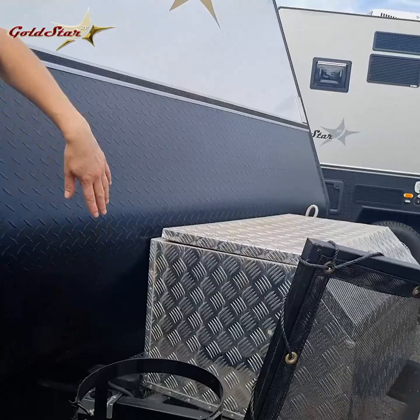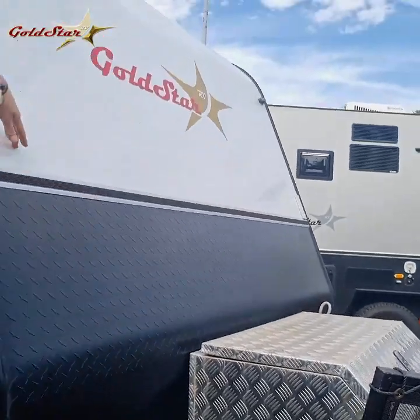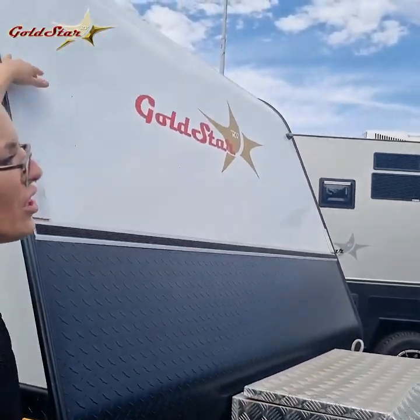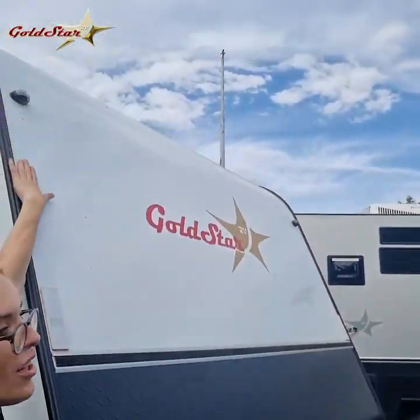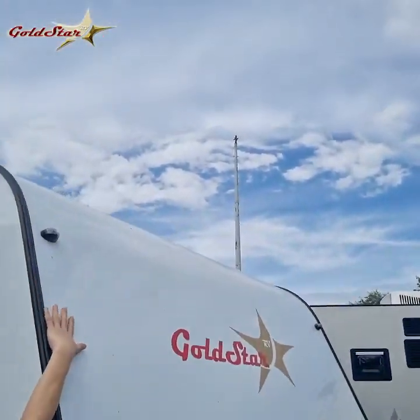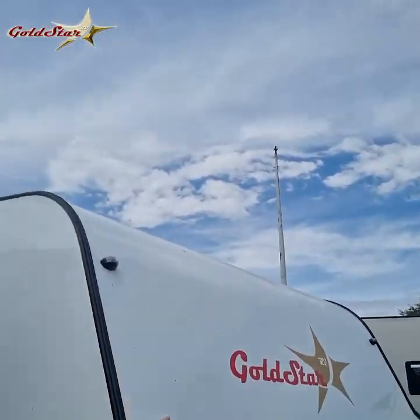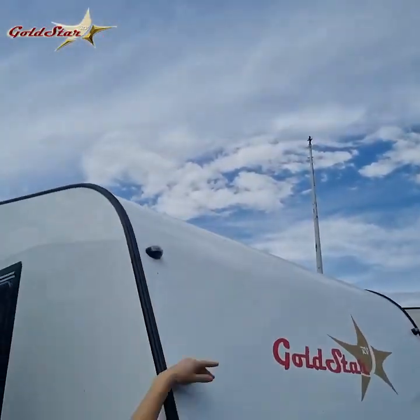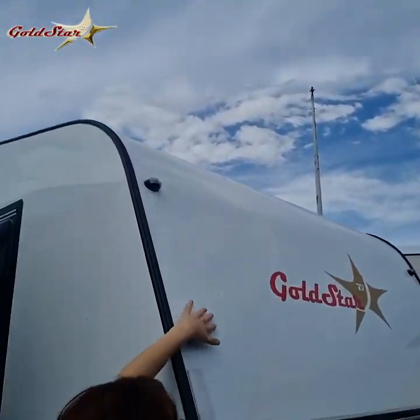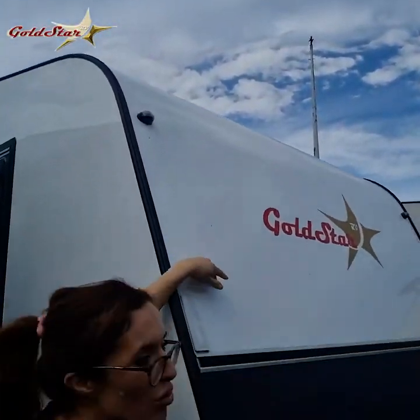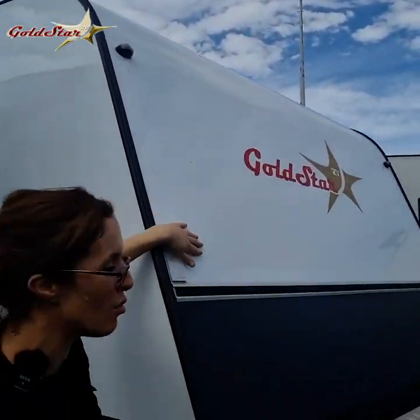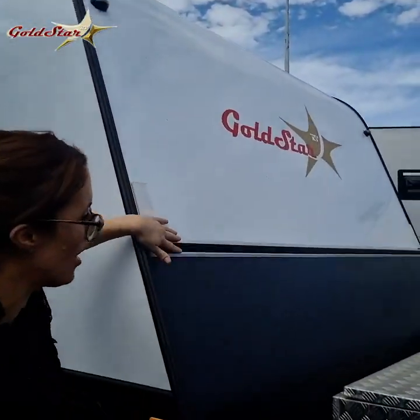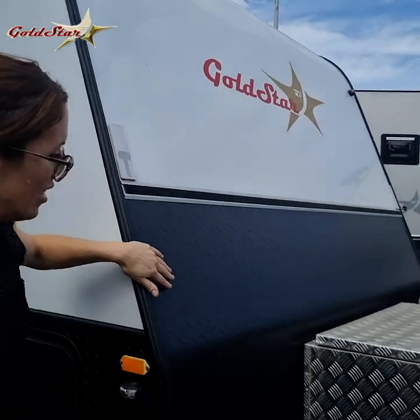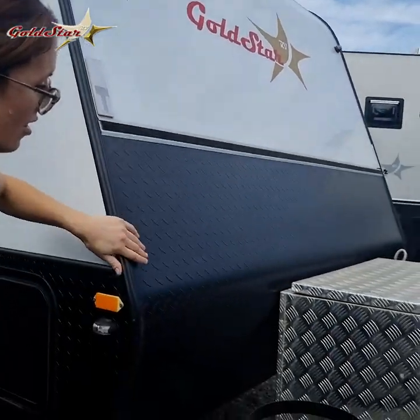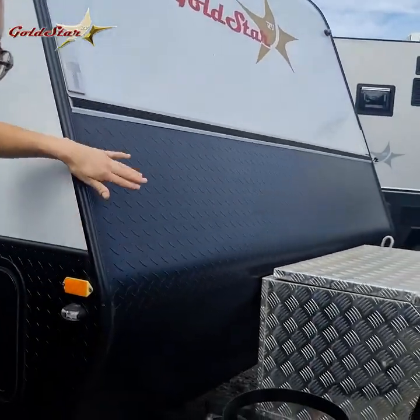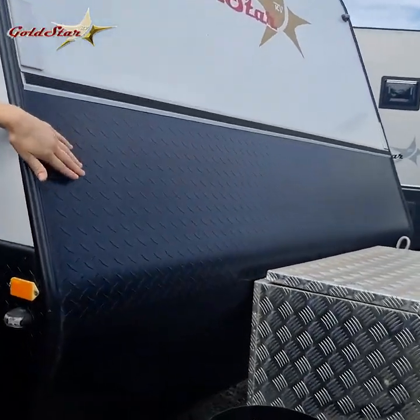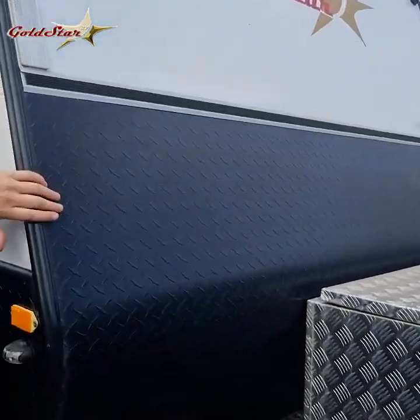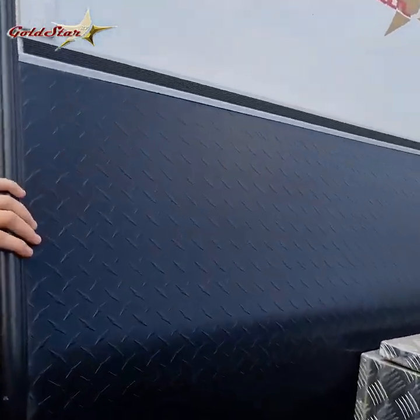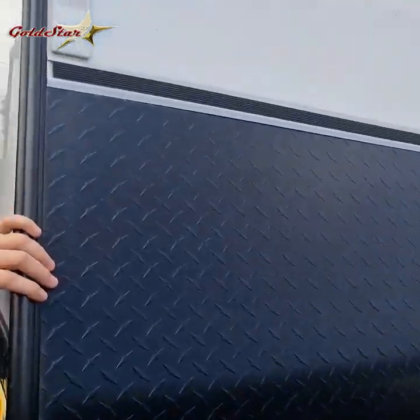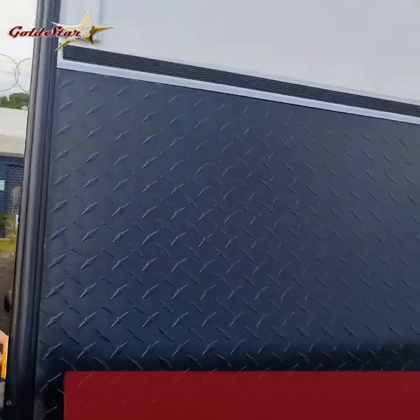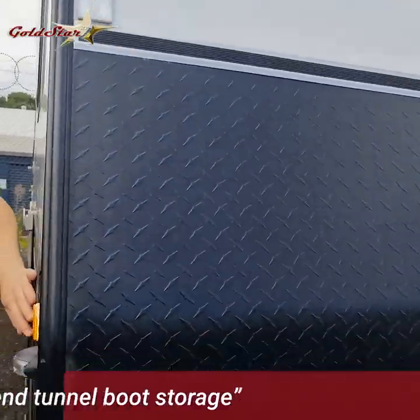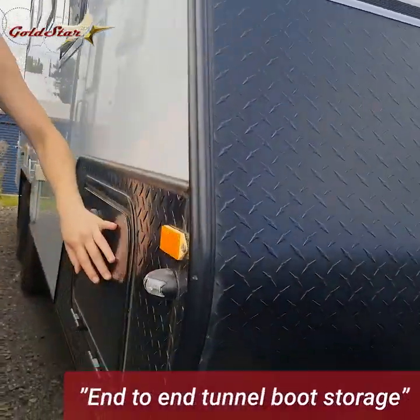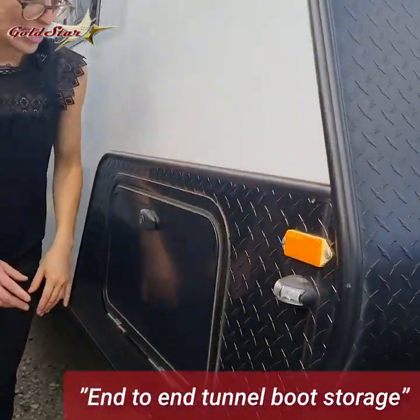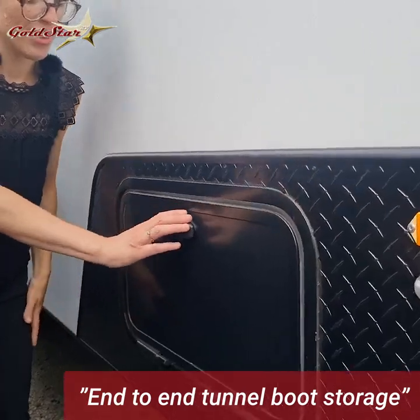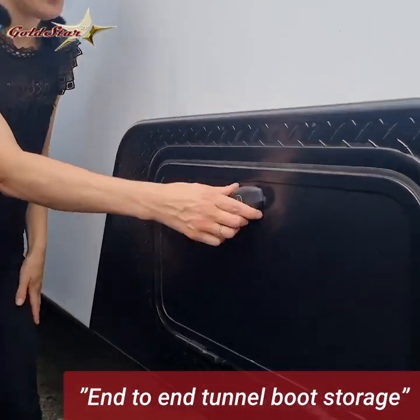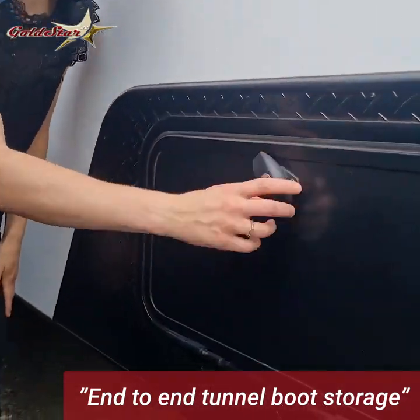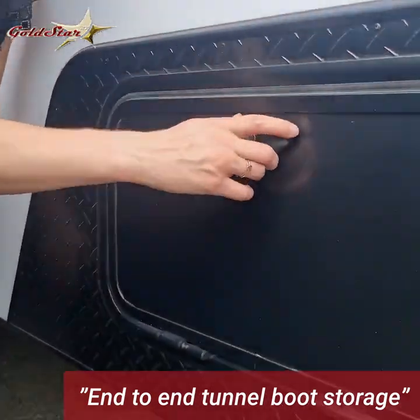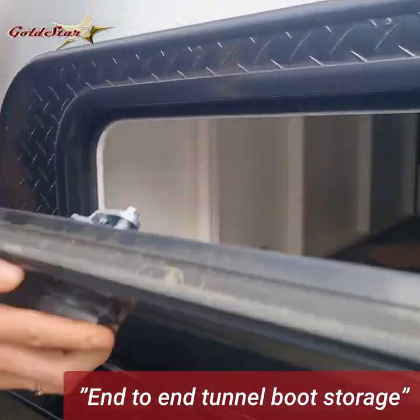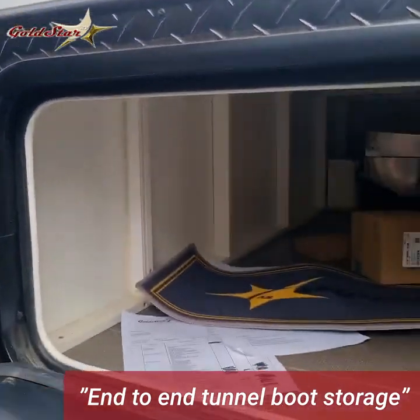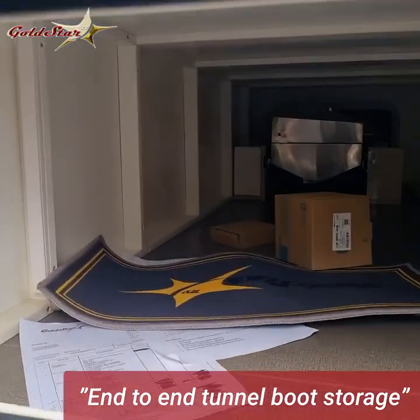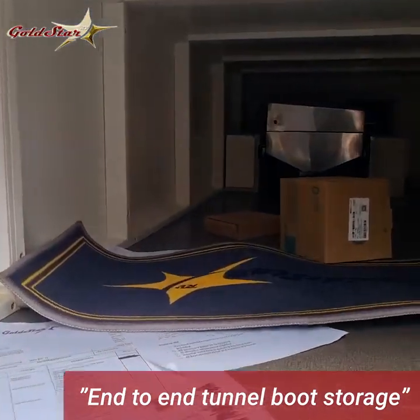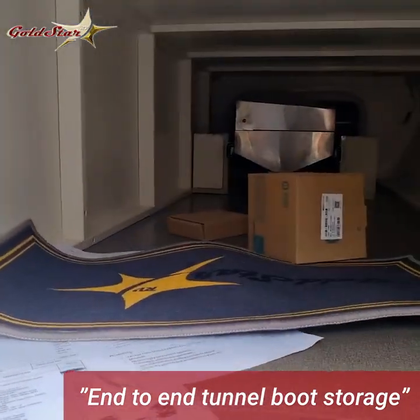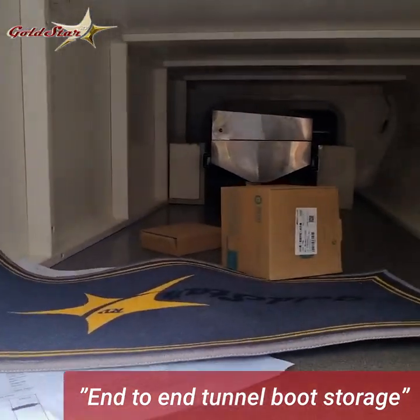You've got the curved aerodynamic shape which really helps to save on fuel costs when you're traveling long distances. Checker plate protection at the front and on the sides. Tunnel boot which is lockable.